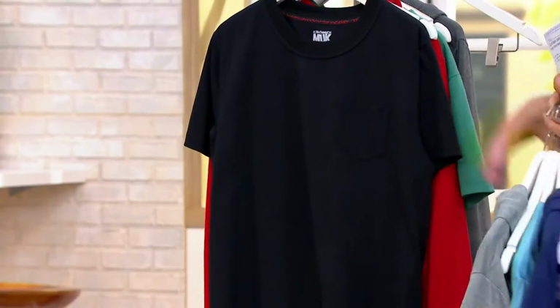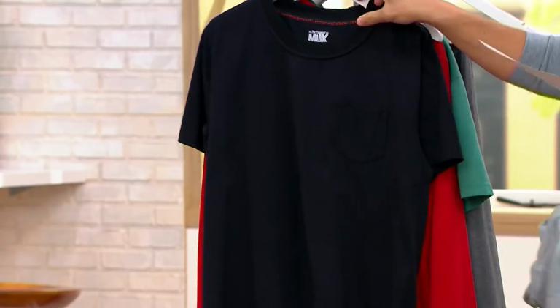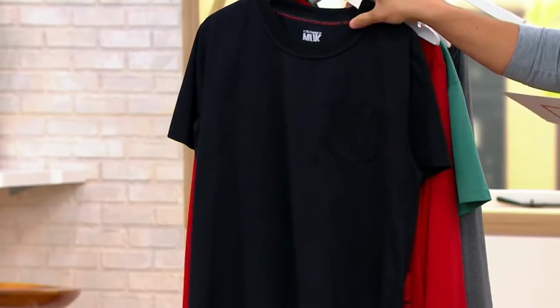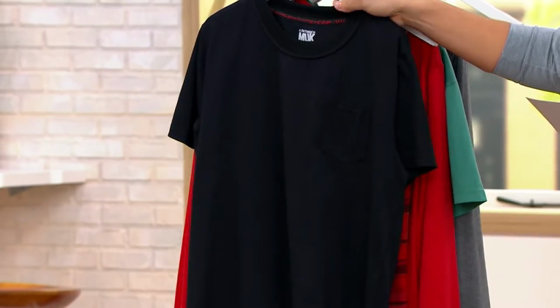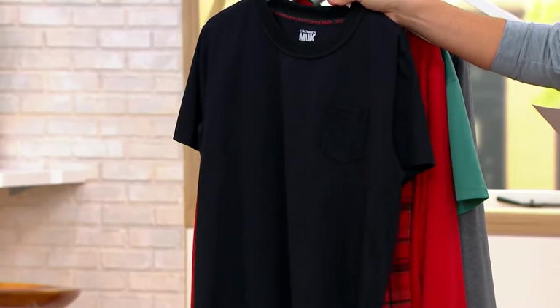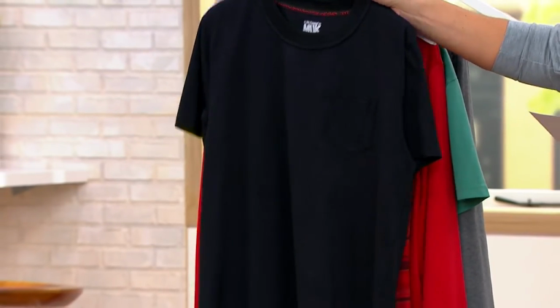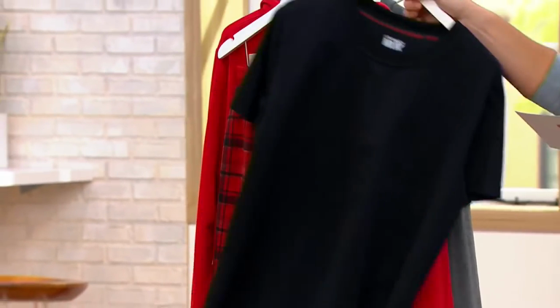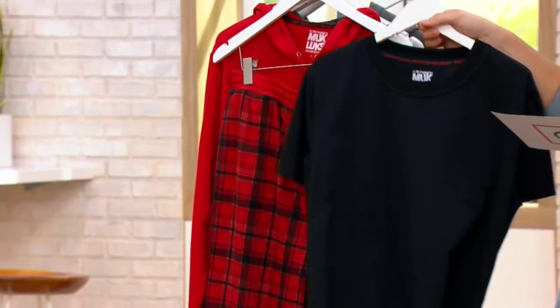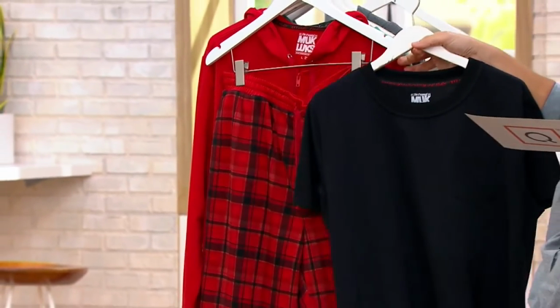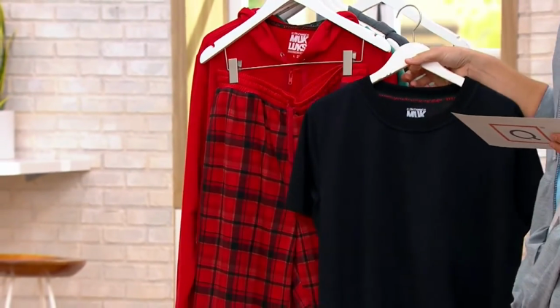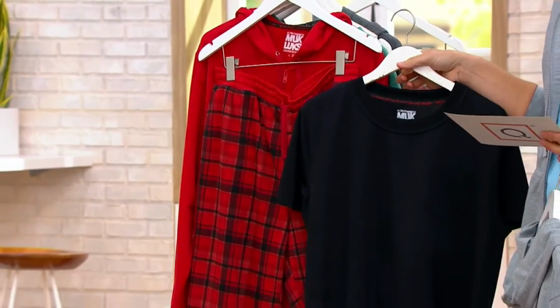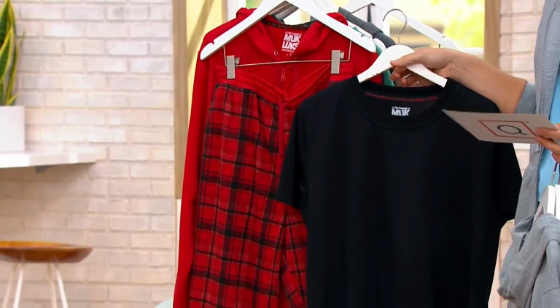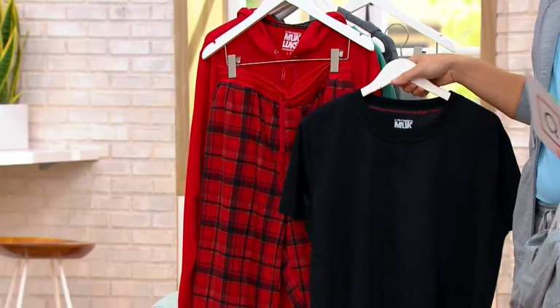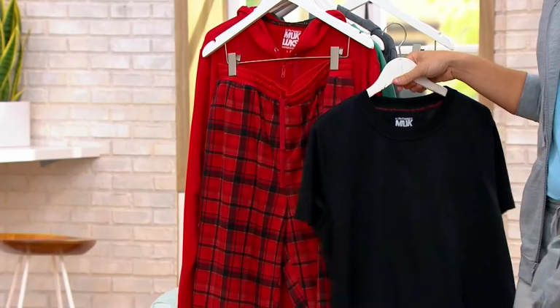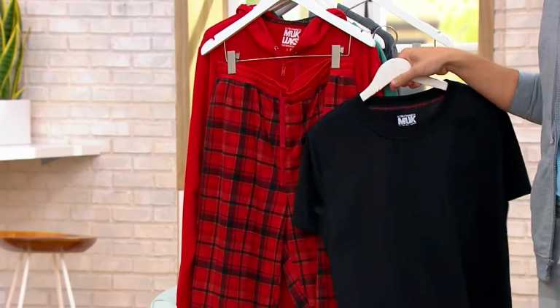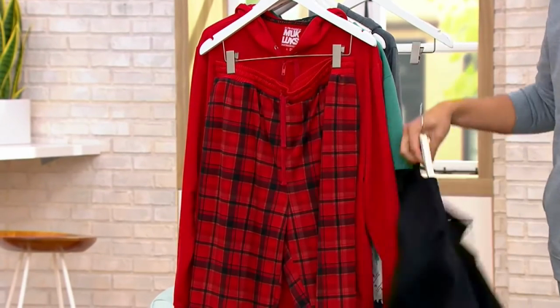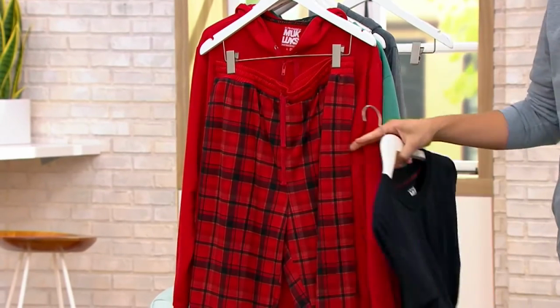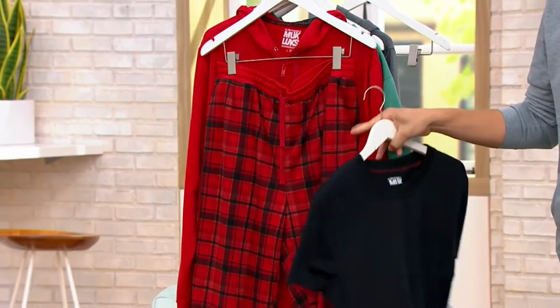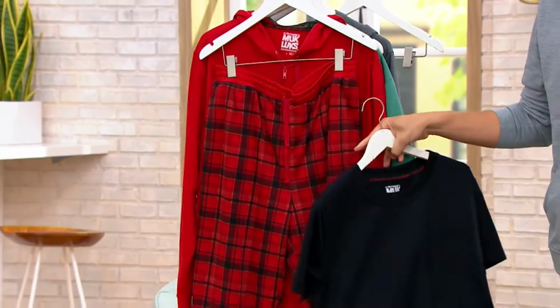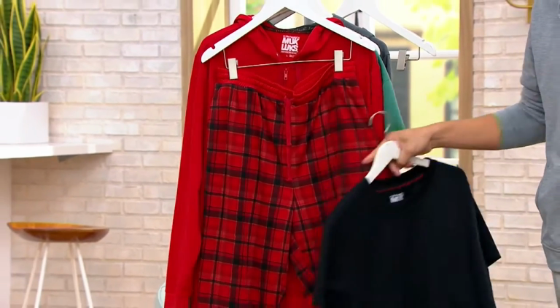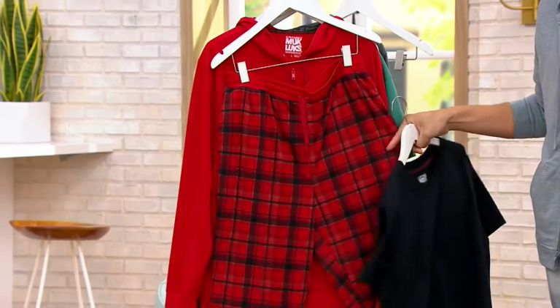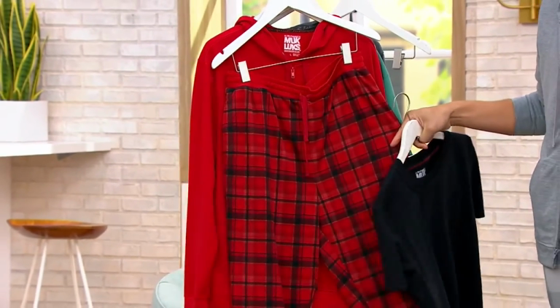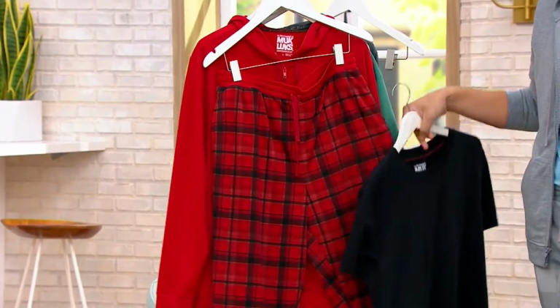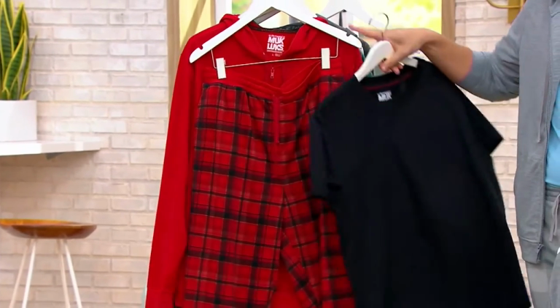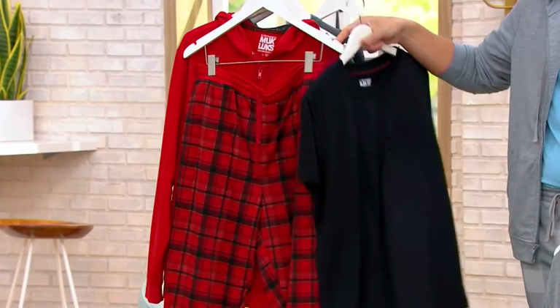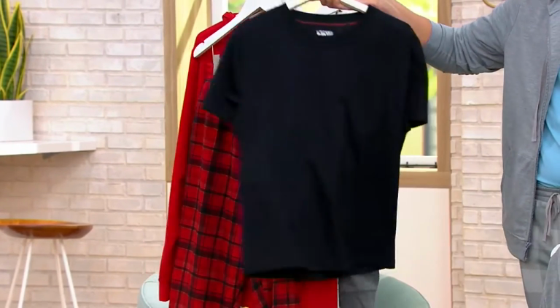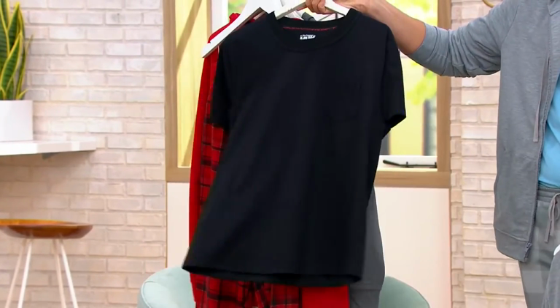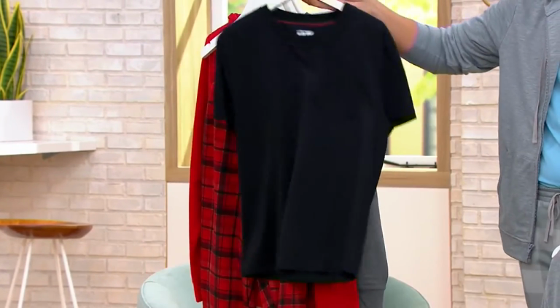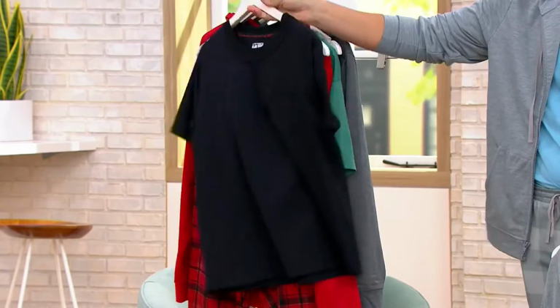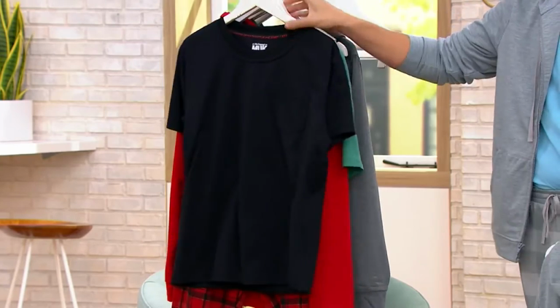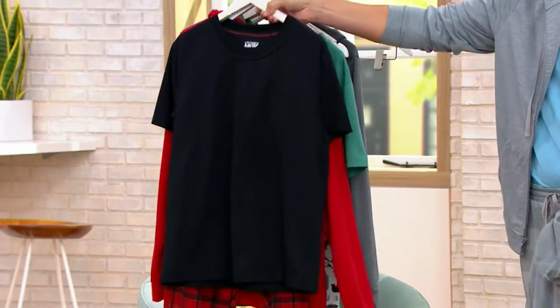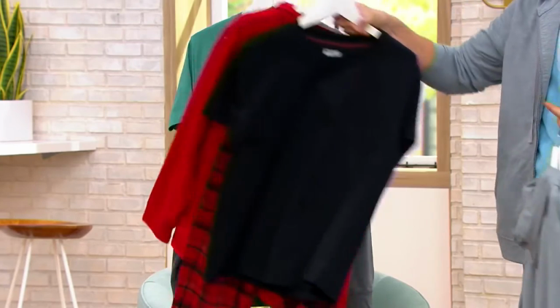This one is the one that we're calling red black plaid. So you're getting the red and black plaid on the pant, the red hoodie, and then the black T-shirt. I love that one, by the way.